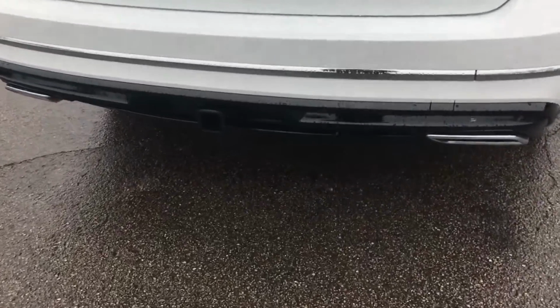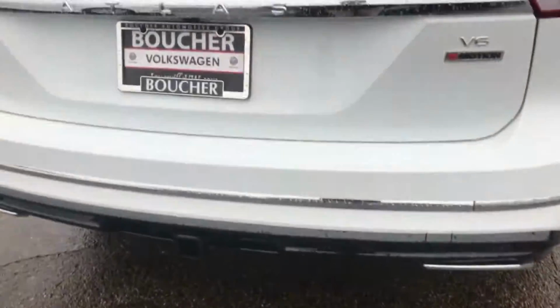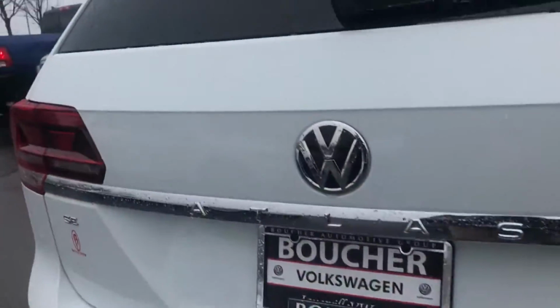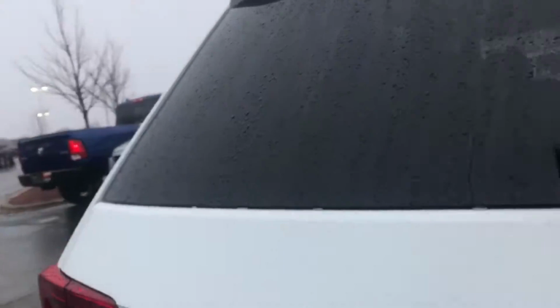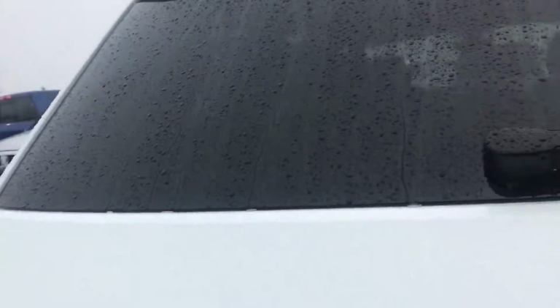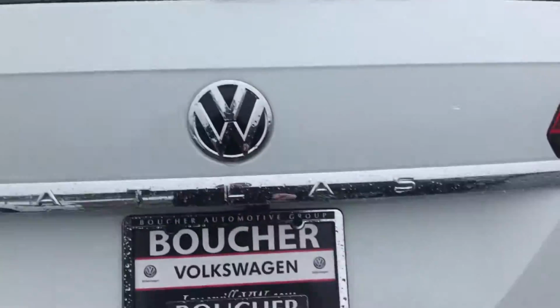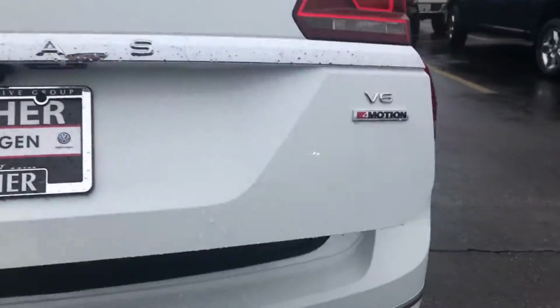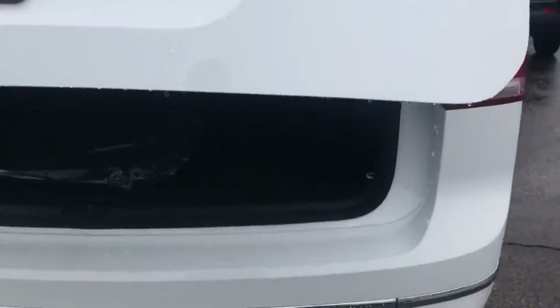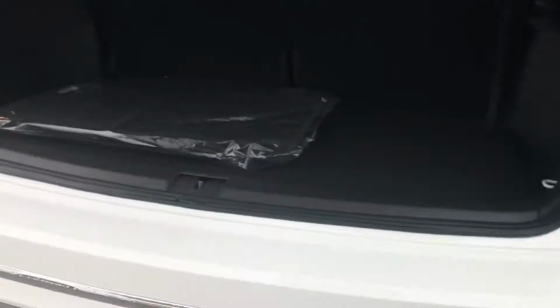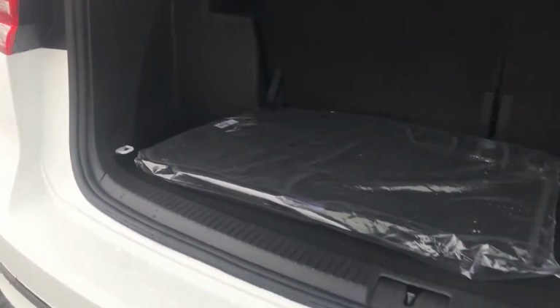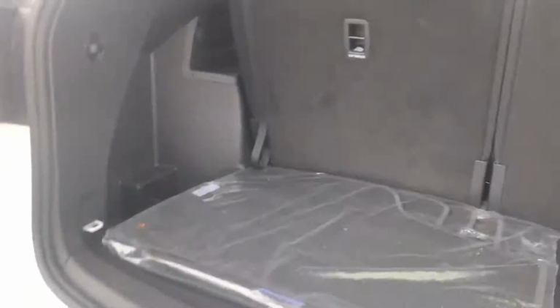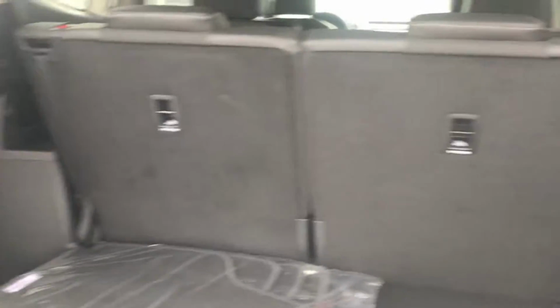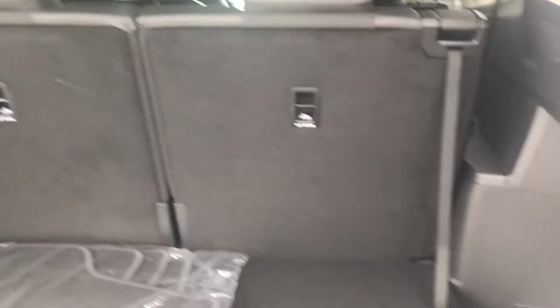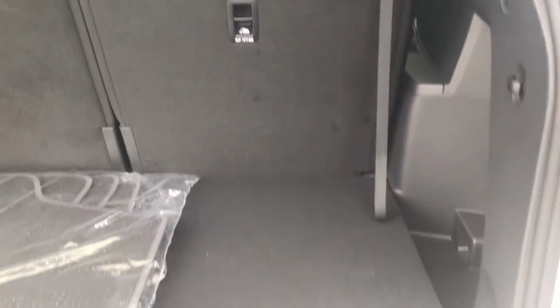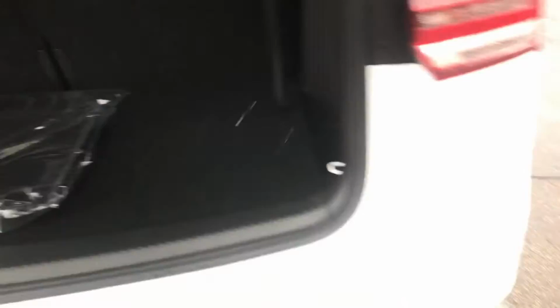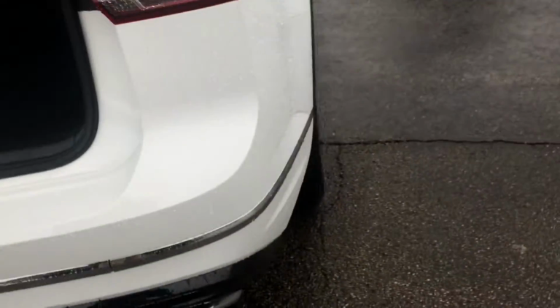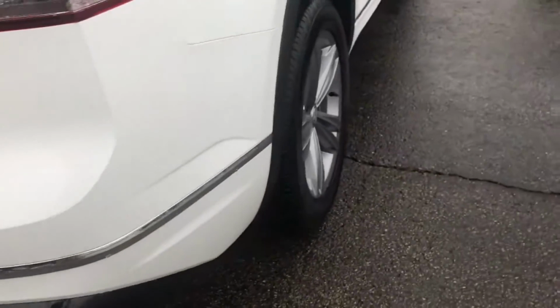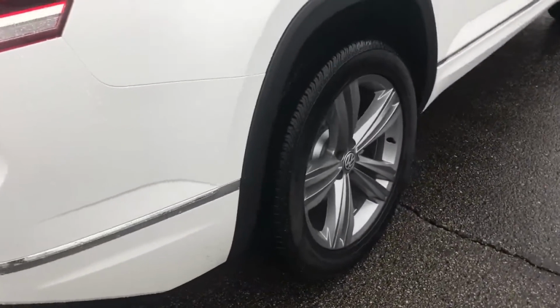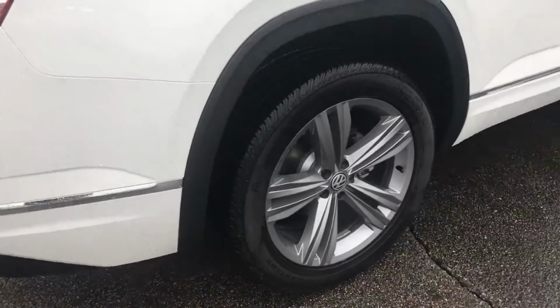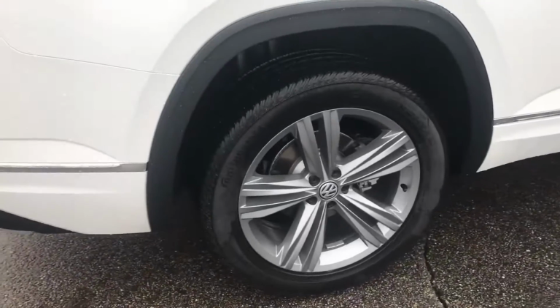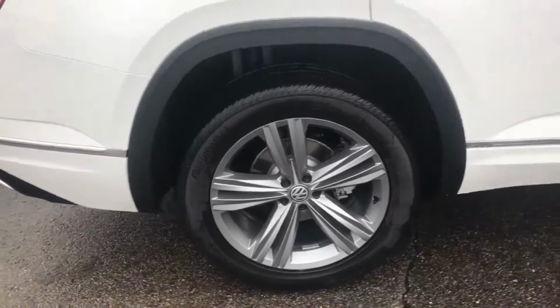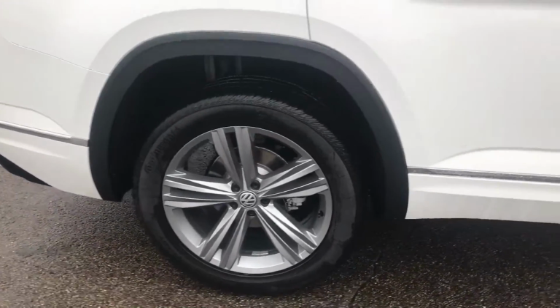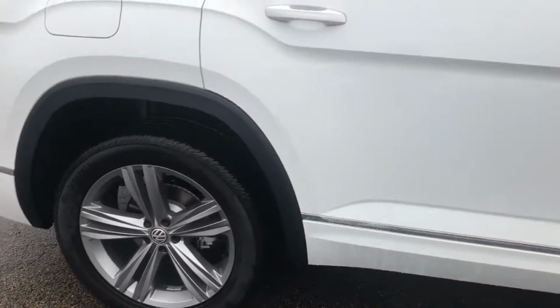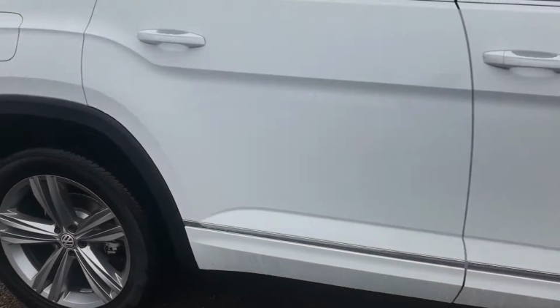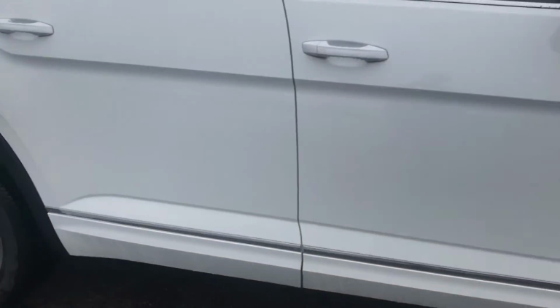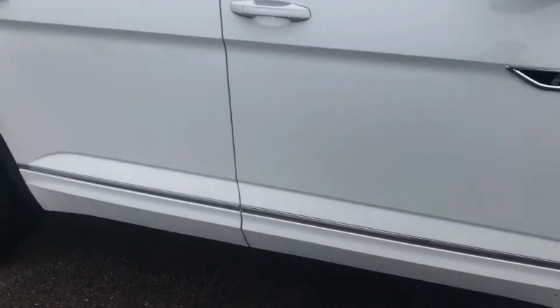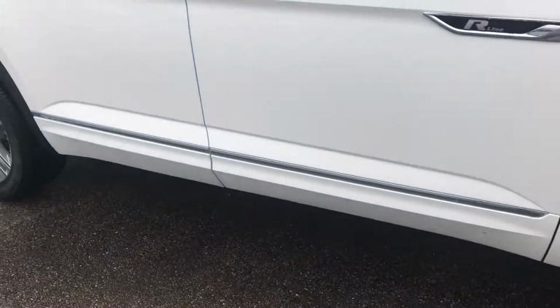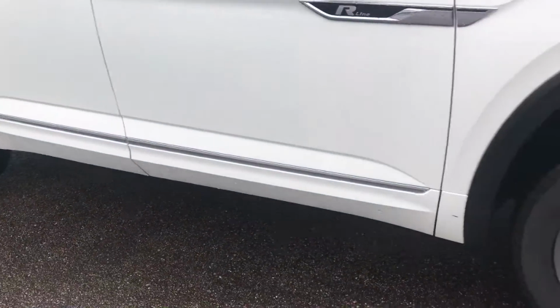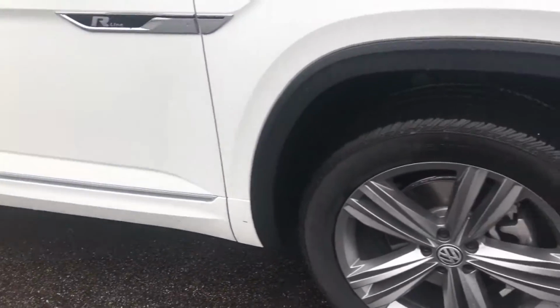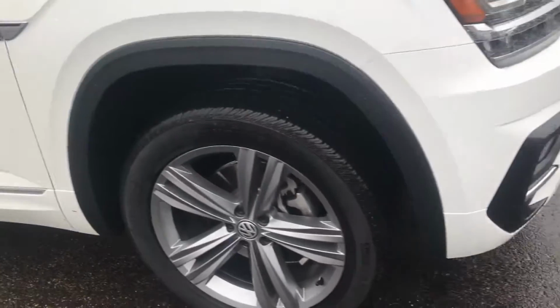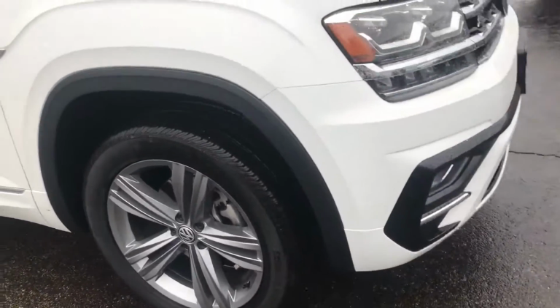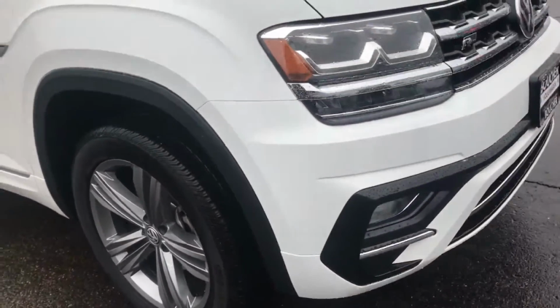It has the tow package. This is gonna have power liftgate. Tons of room. Beautiful R-Line rims — these are my favorite rims on the Atlas.